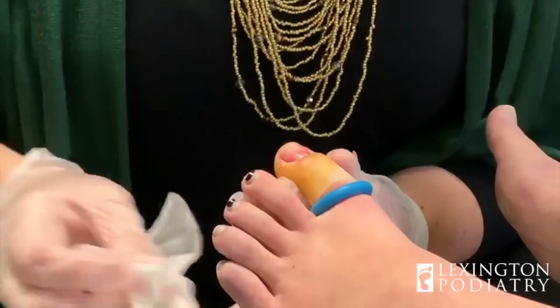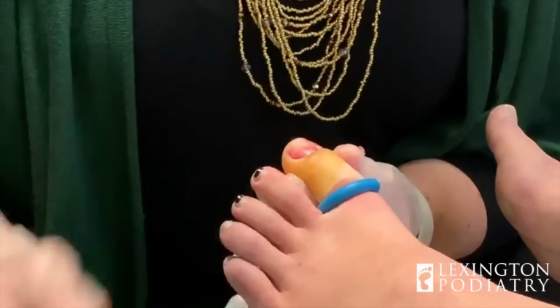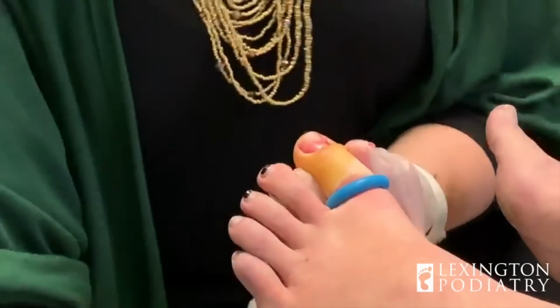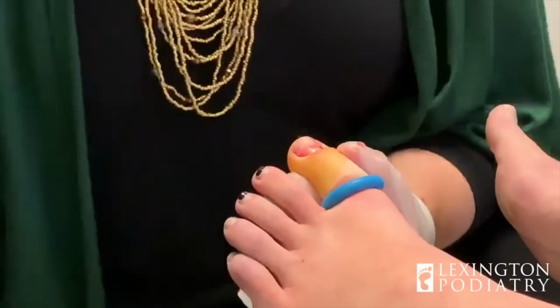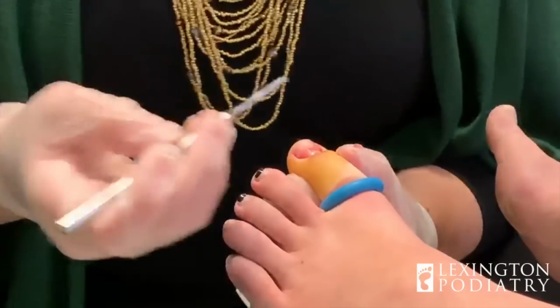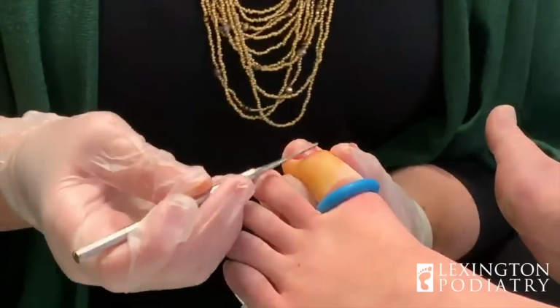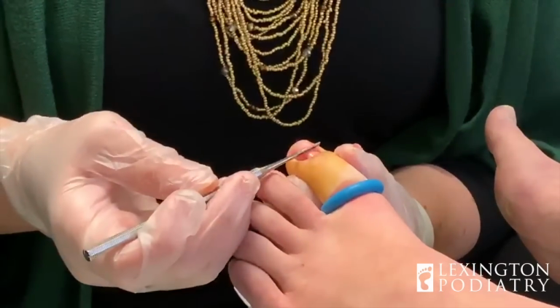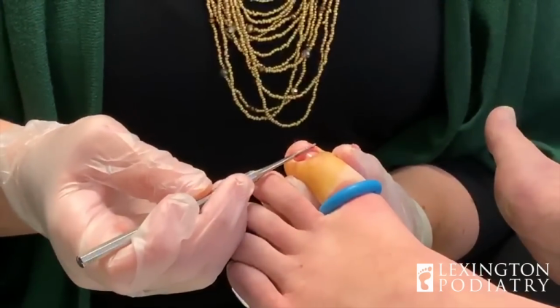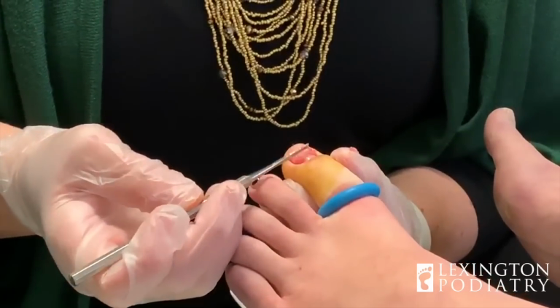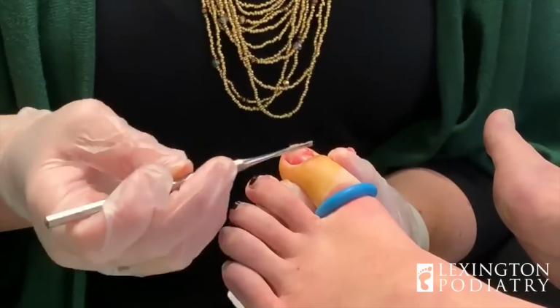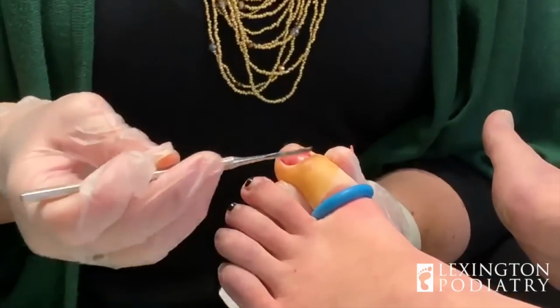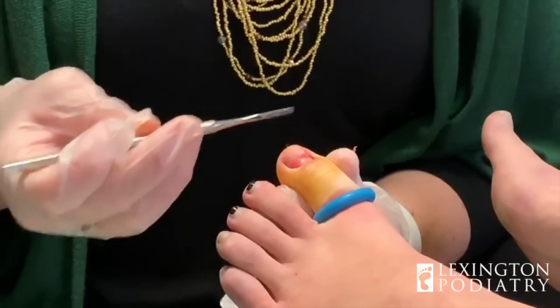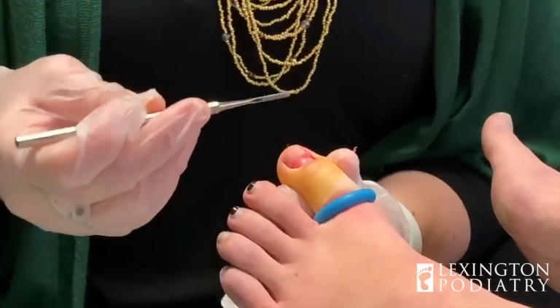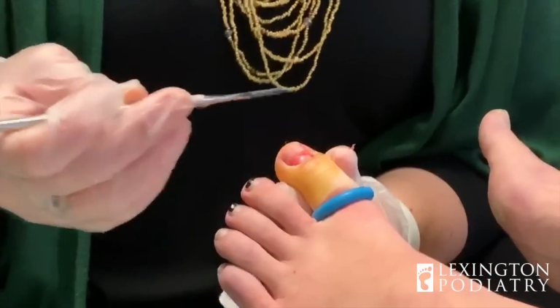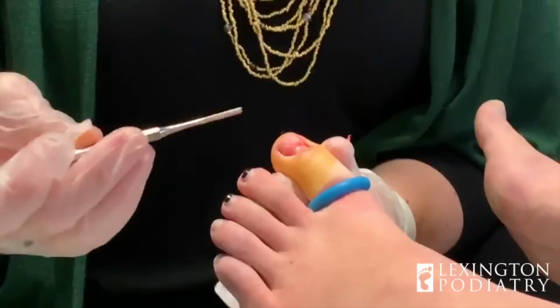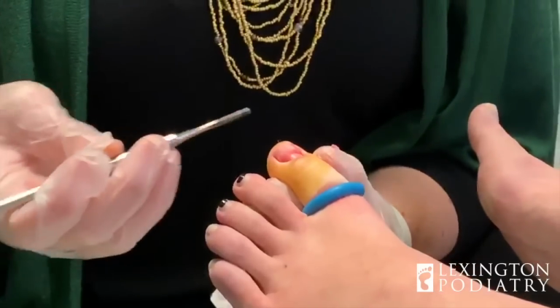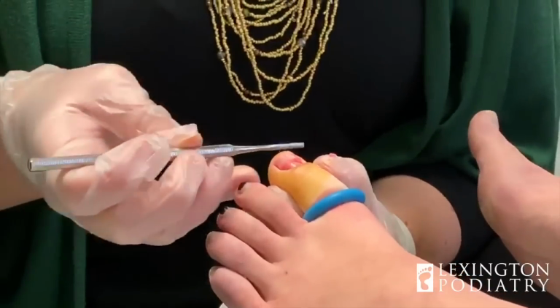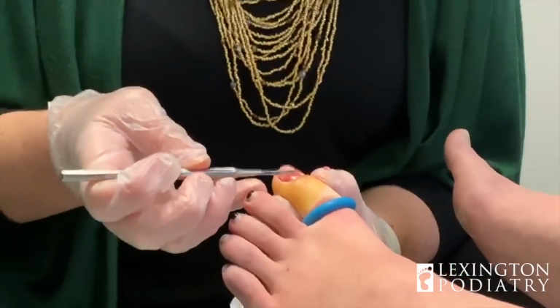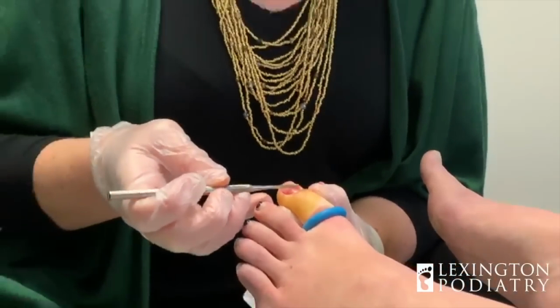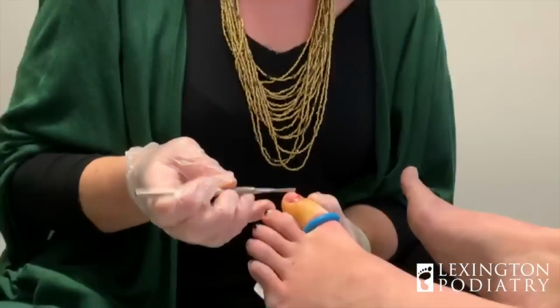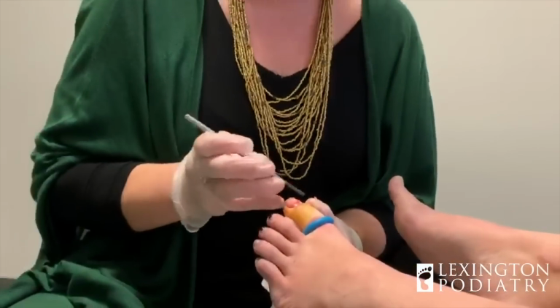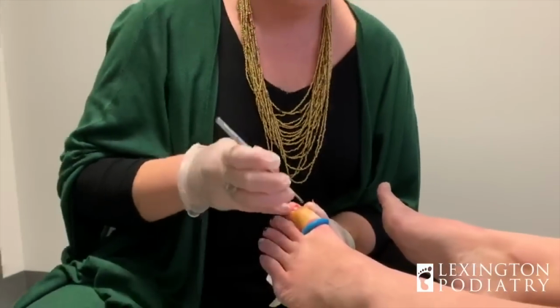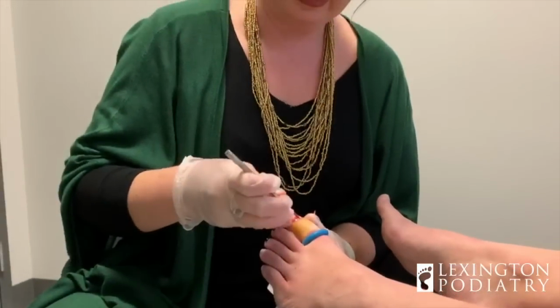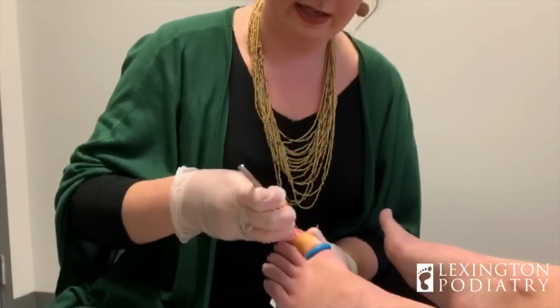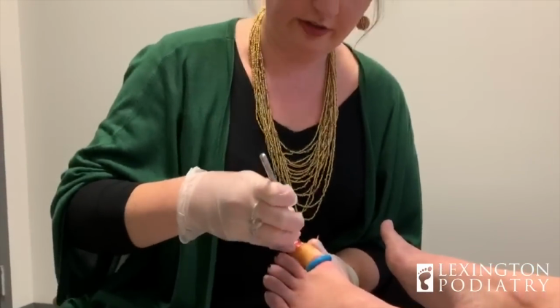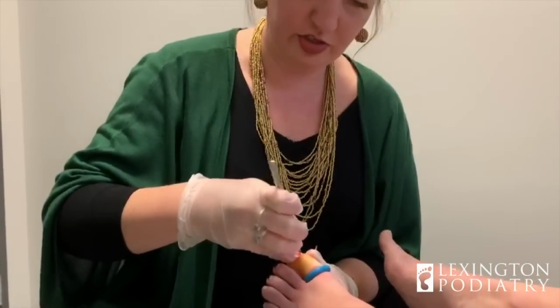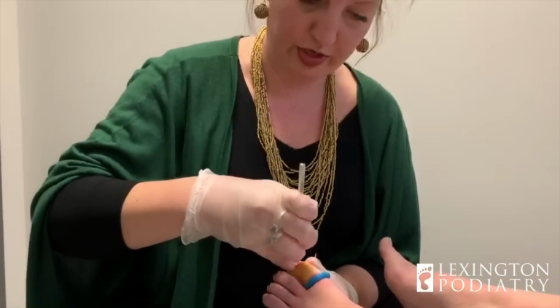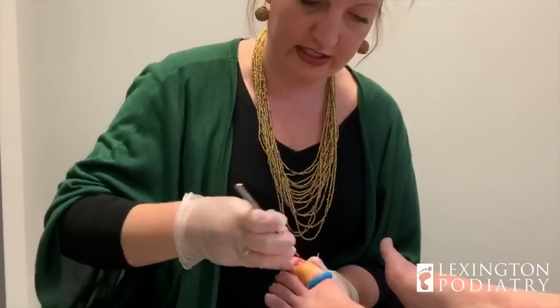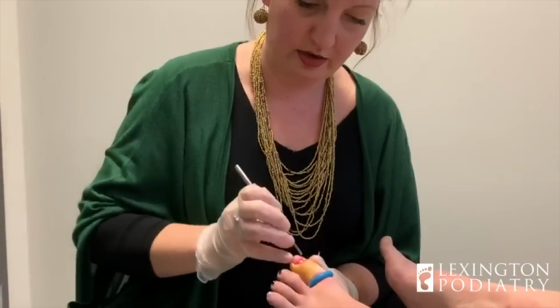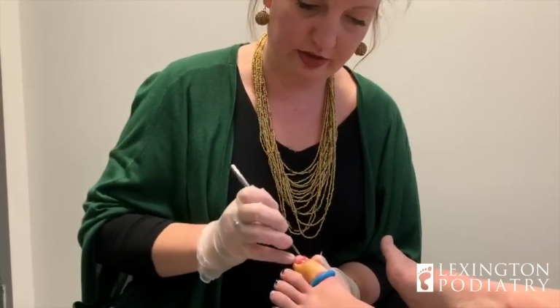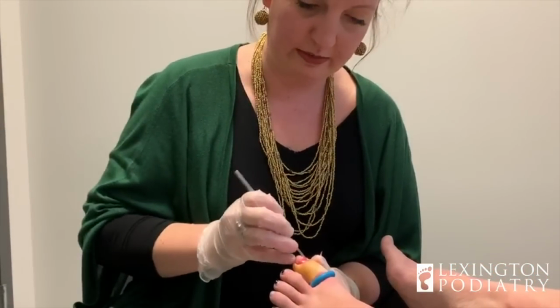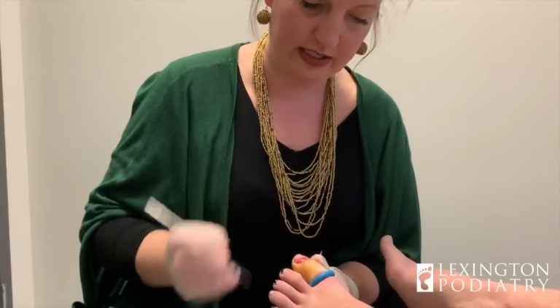So there is a little ridge across here — that is where the nail was loose and was causing damage to the underlying nail bed. So getting the nail off ensures that no further damage is done.